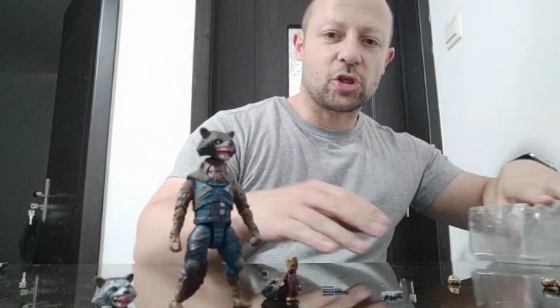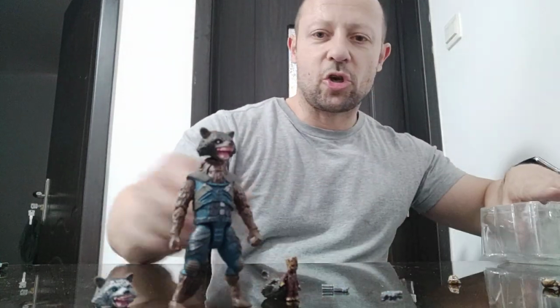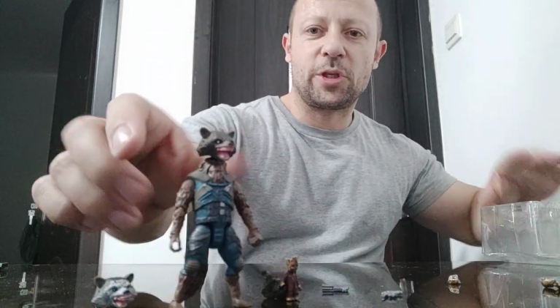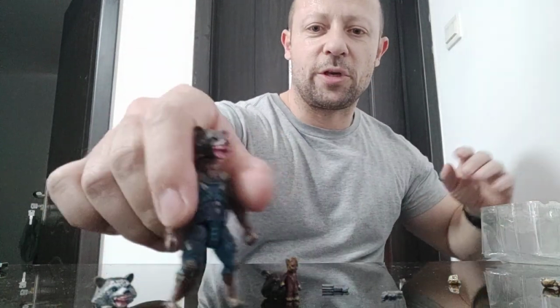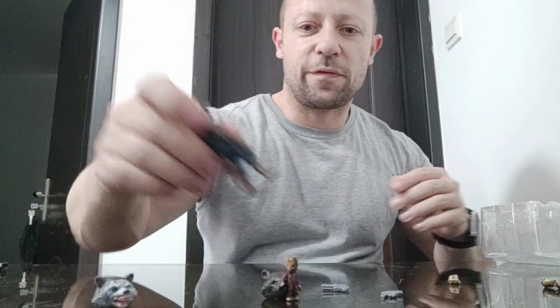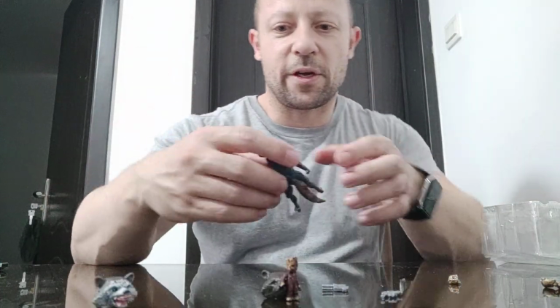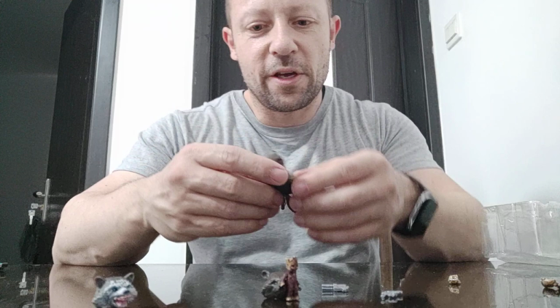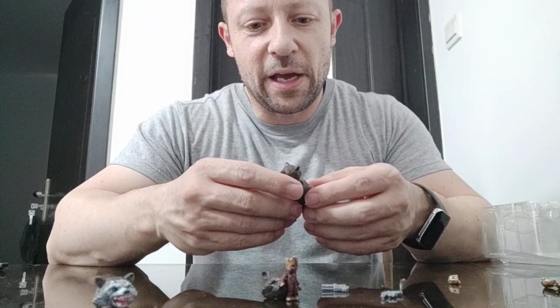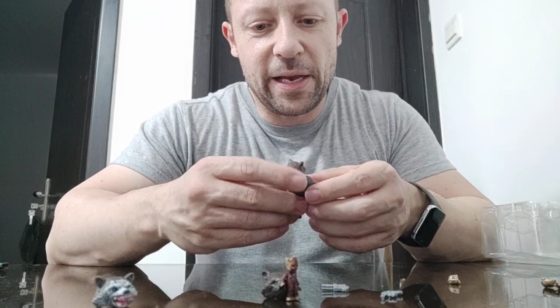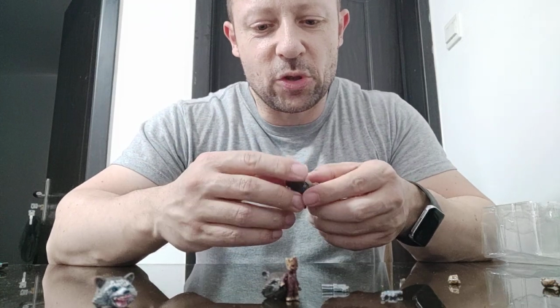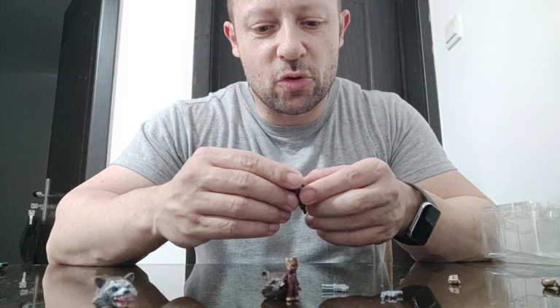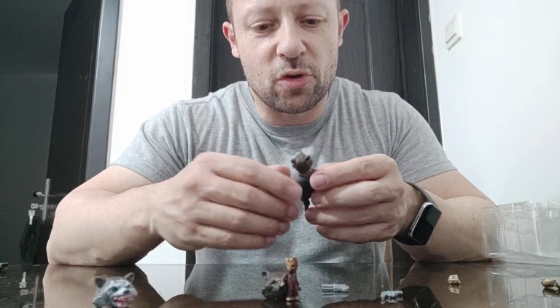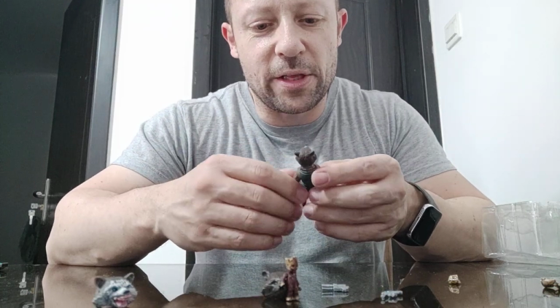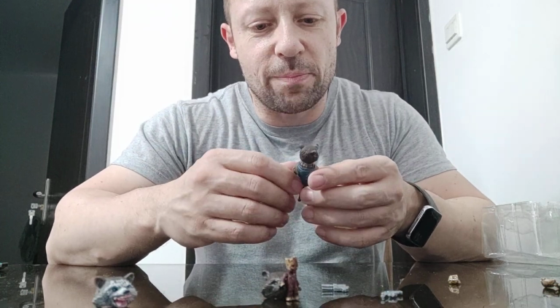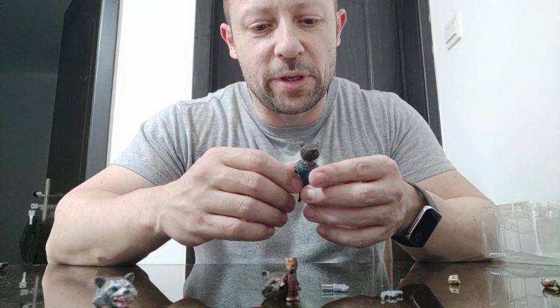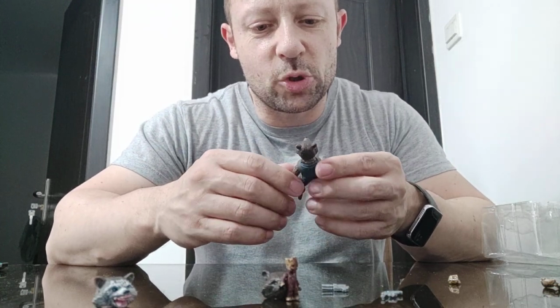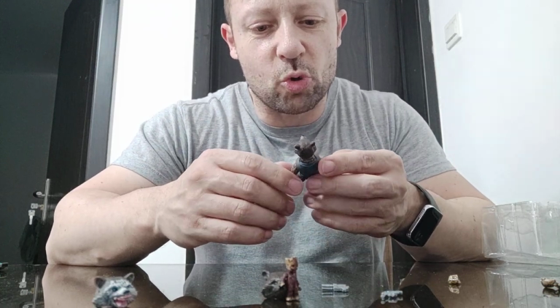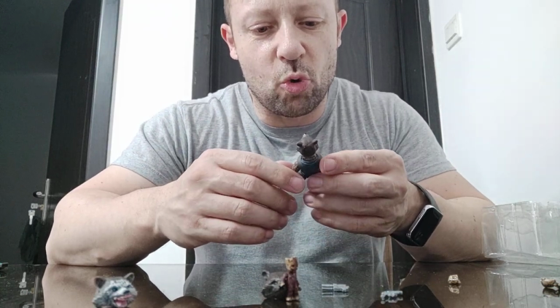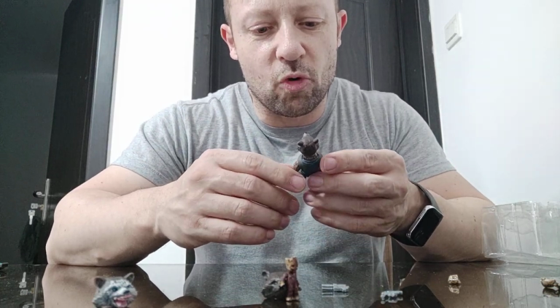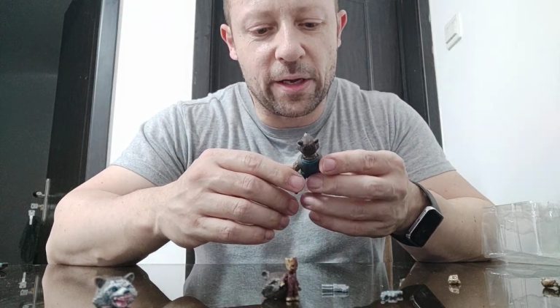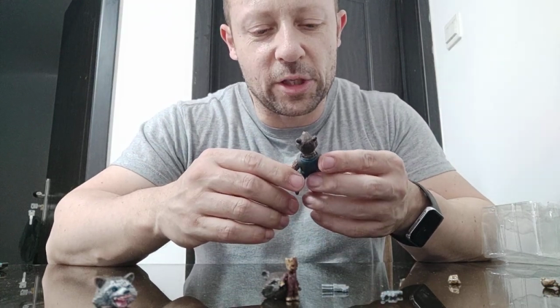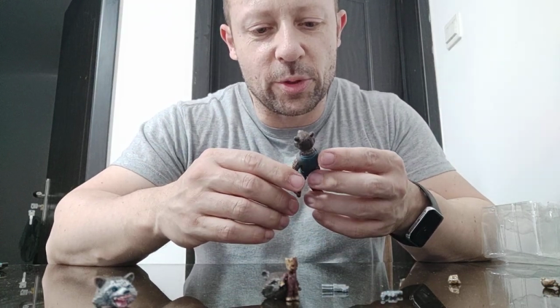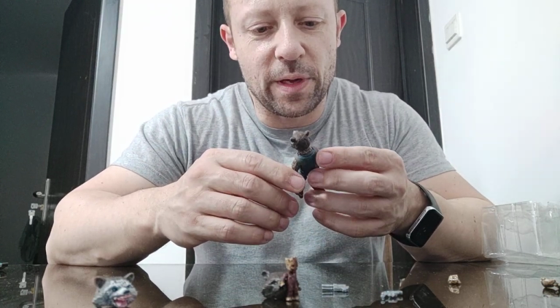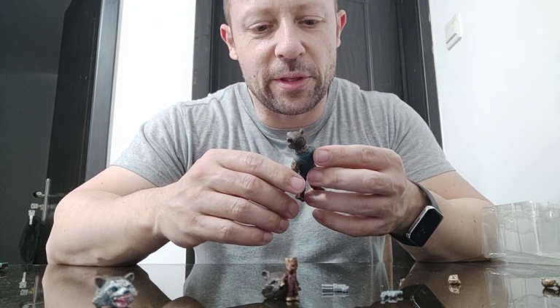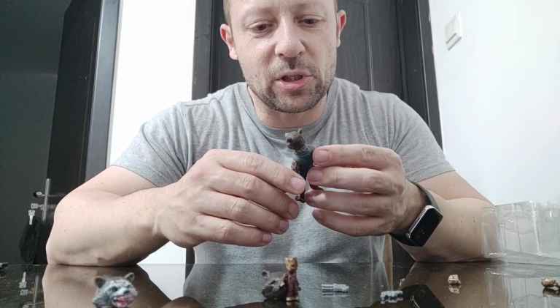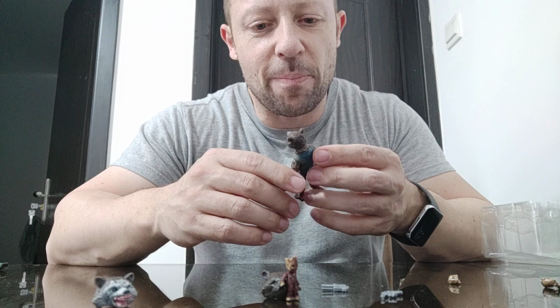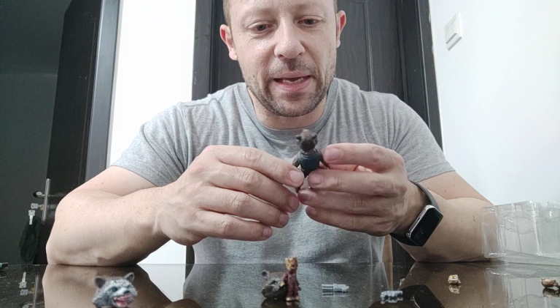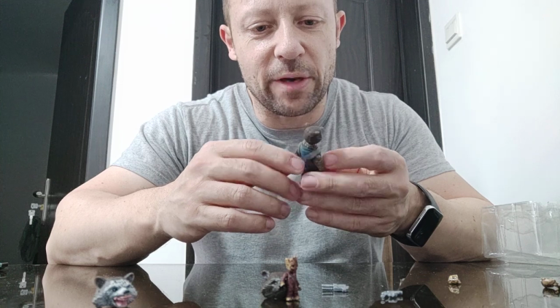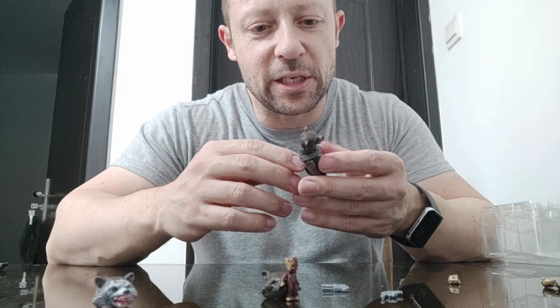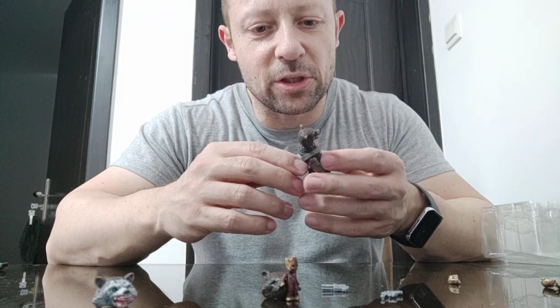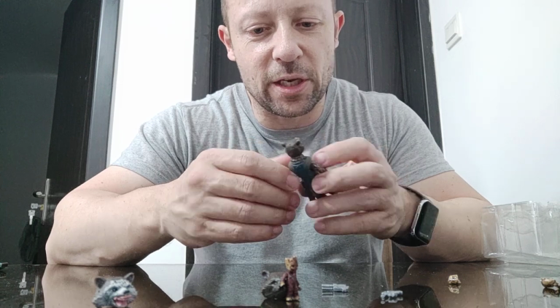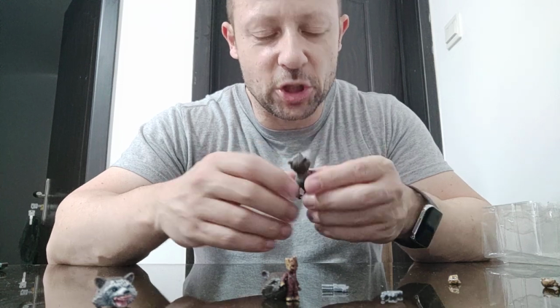So the sculpting on this figure — the head is not great, the body is alright, the colour scheme is okay, but it does appear to have decent articulation.